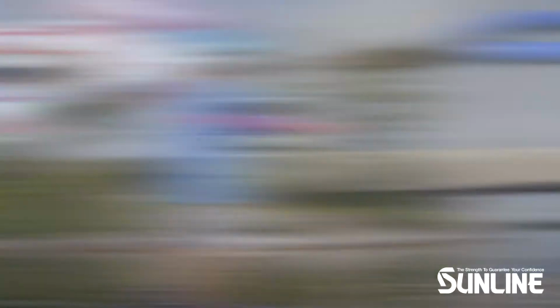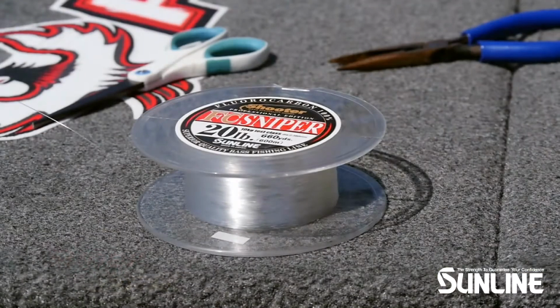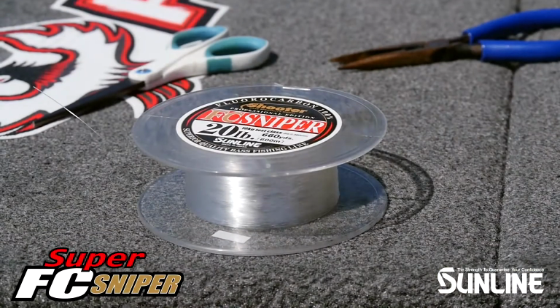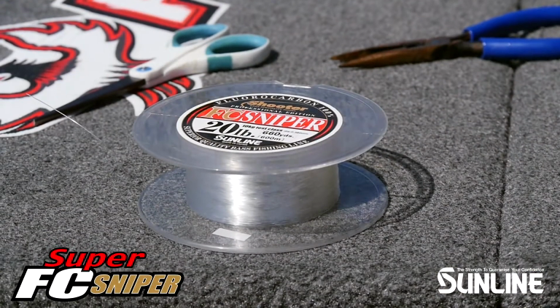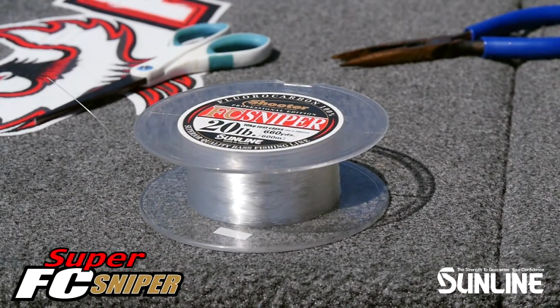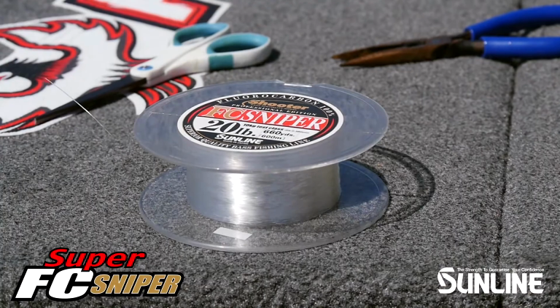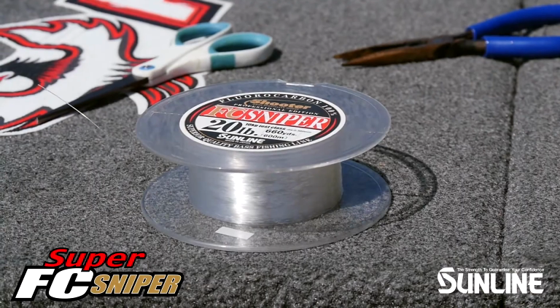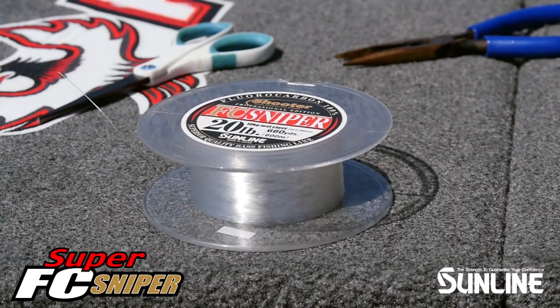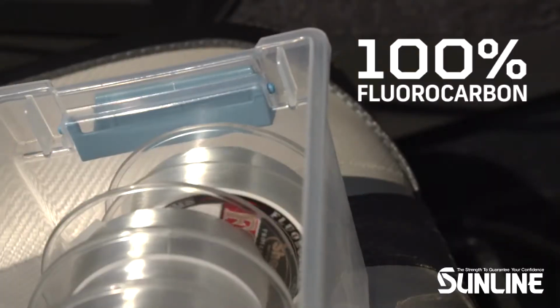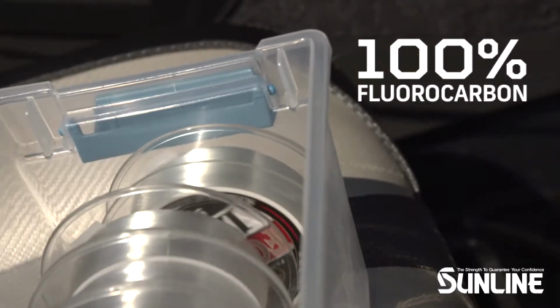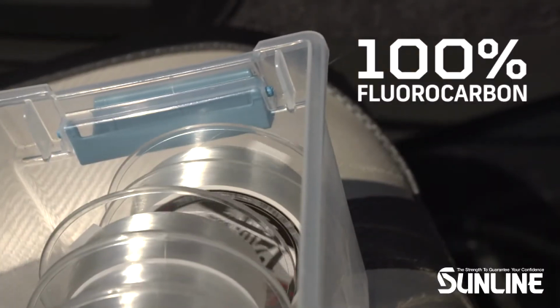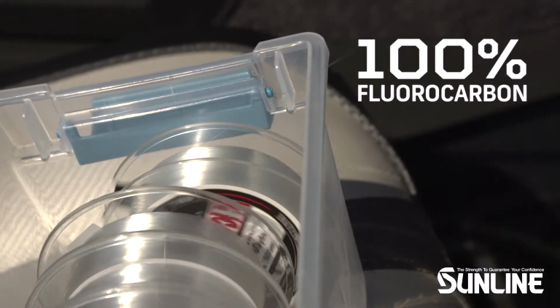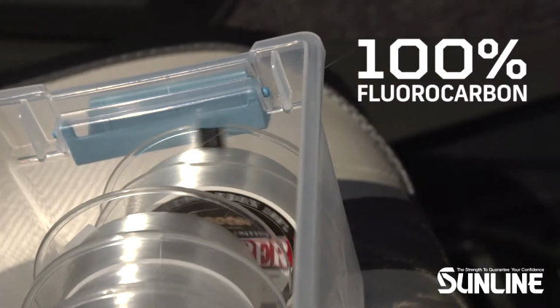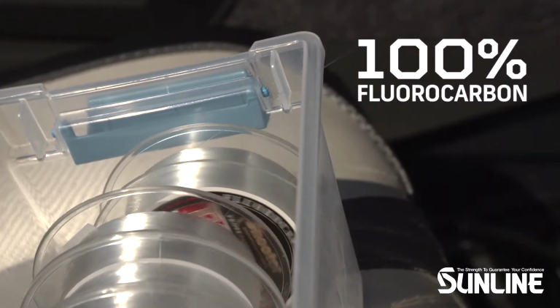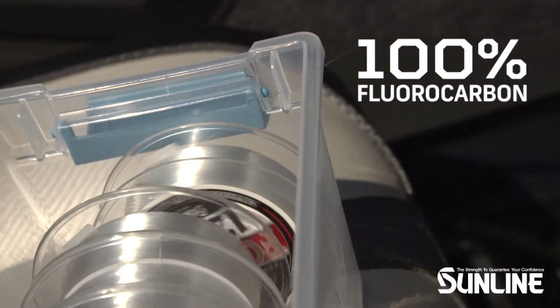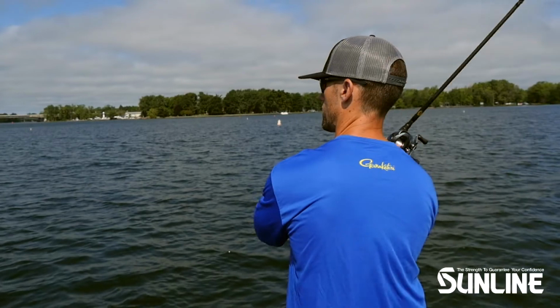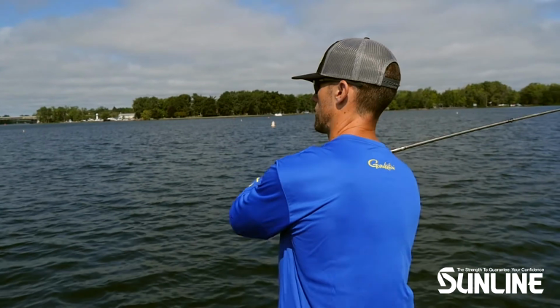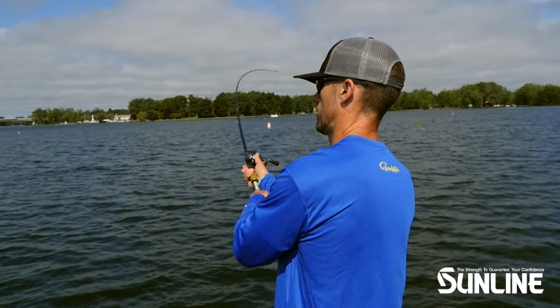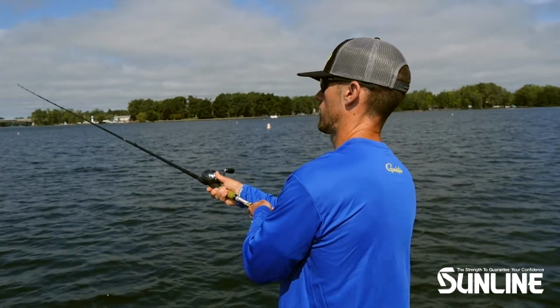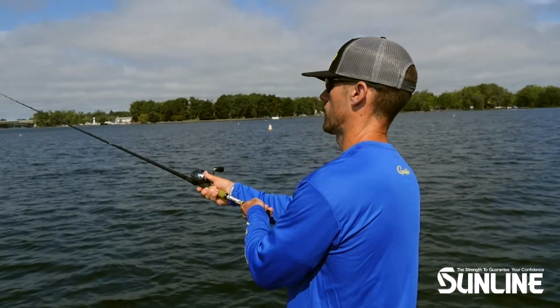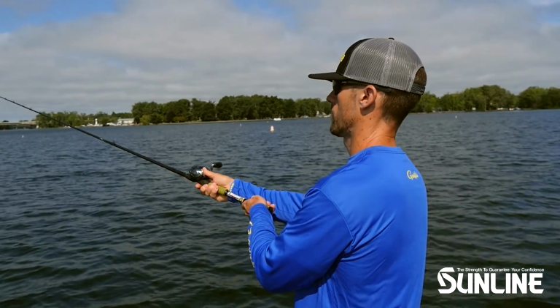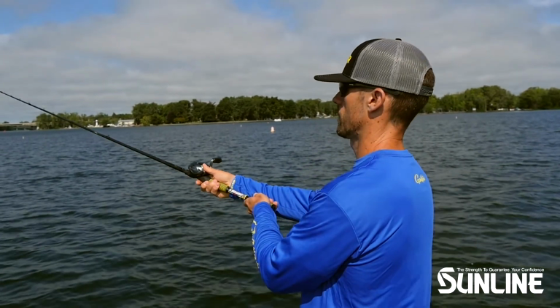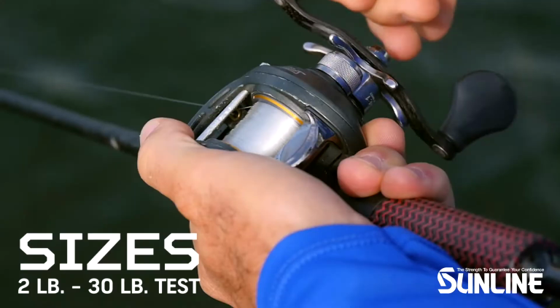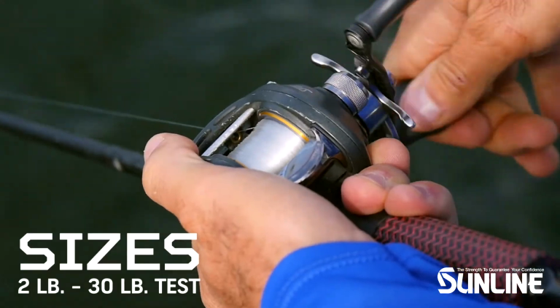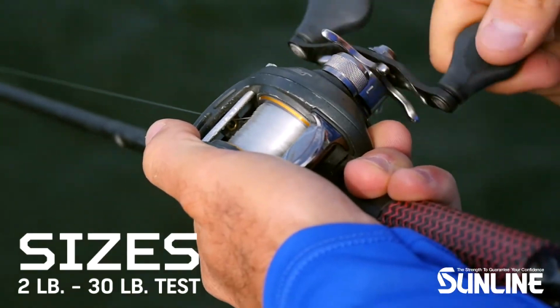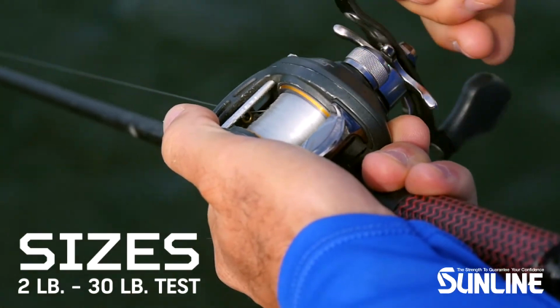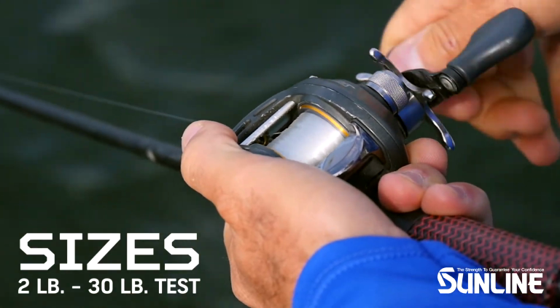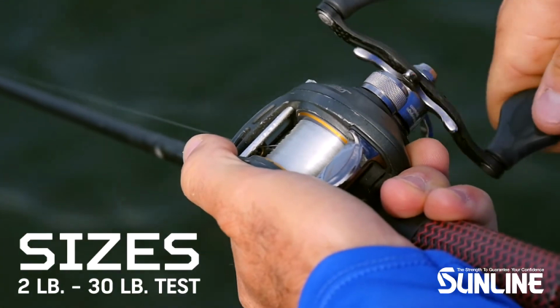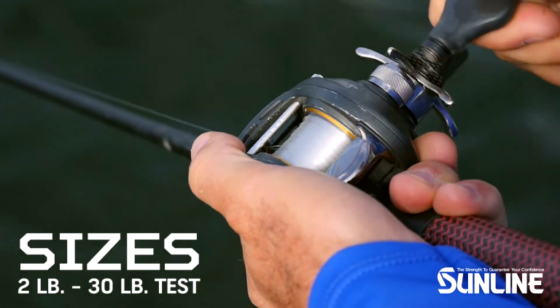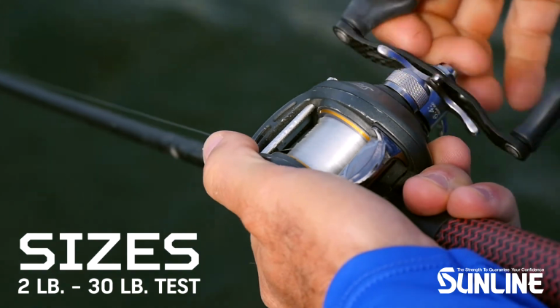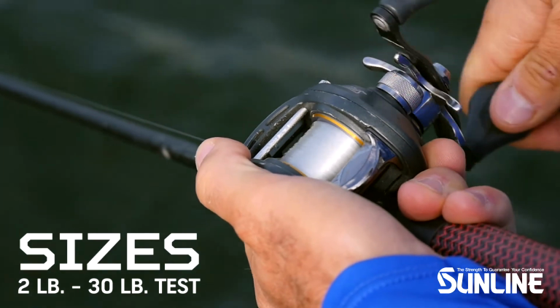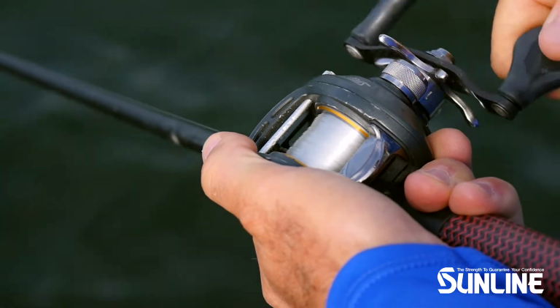The flagship fluorocarbon in our lineup, FC Sniper, is the best all-around line we offer. It excels for any technique a fisherman could encounter and is available in sizes from 2-pound test to 30-pound test.